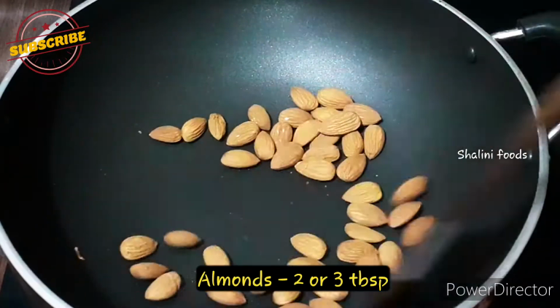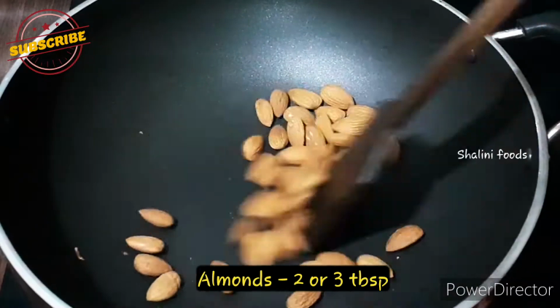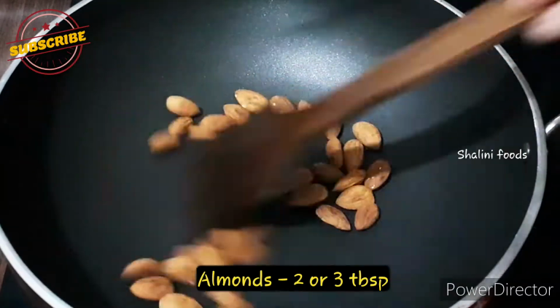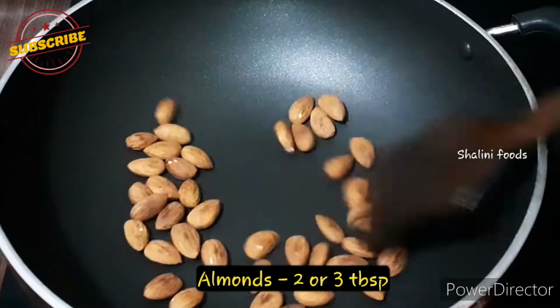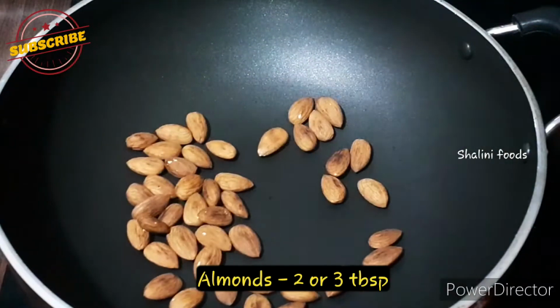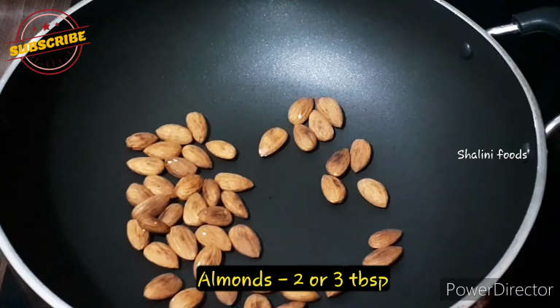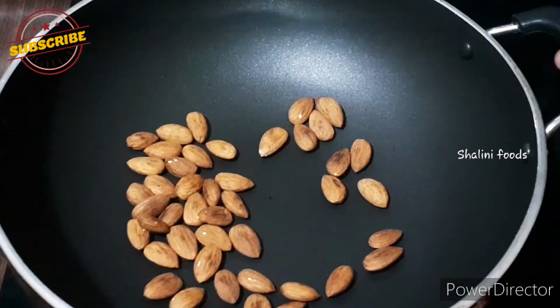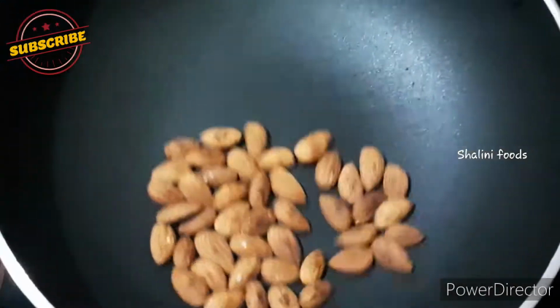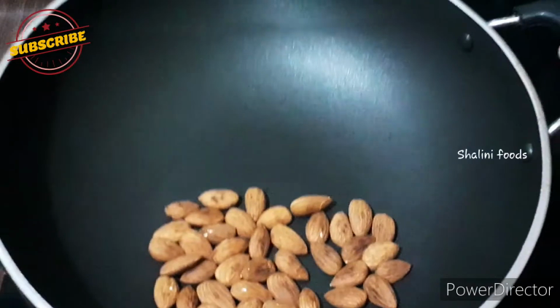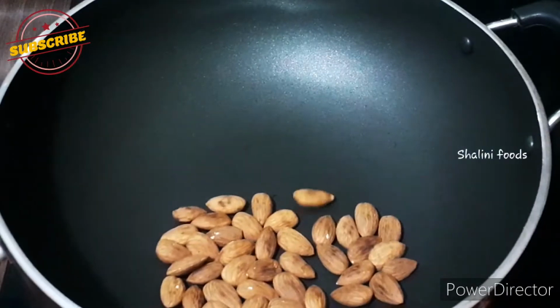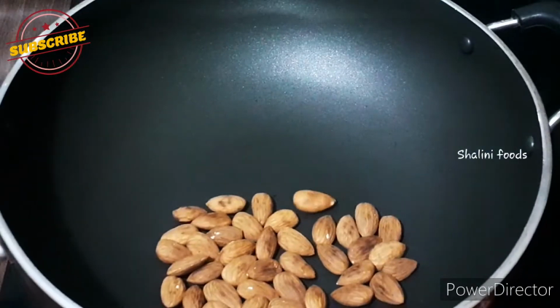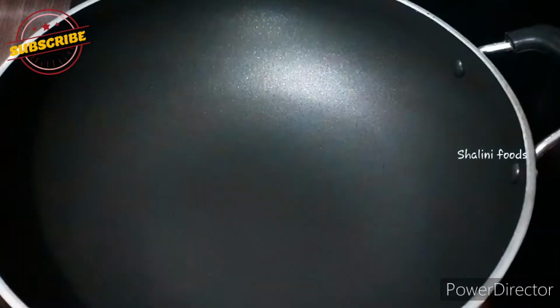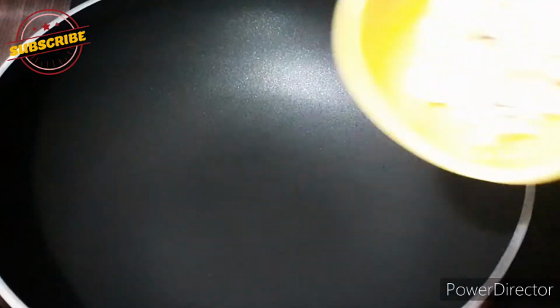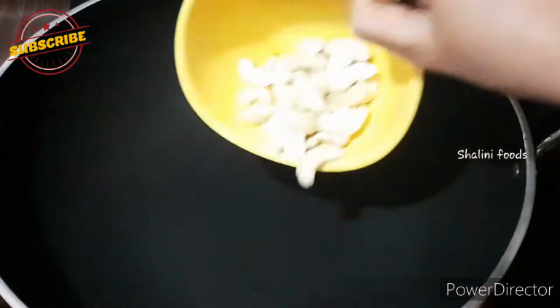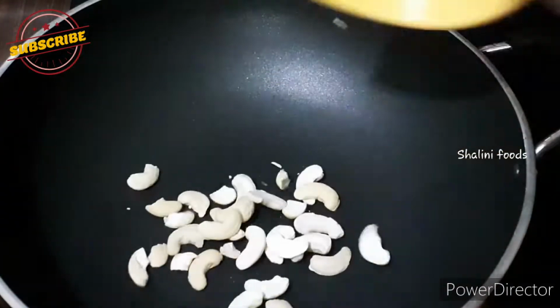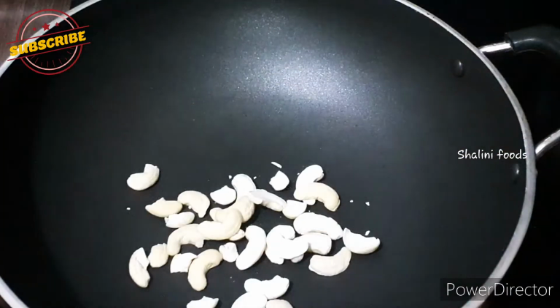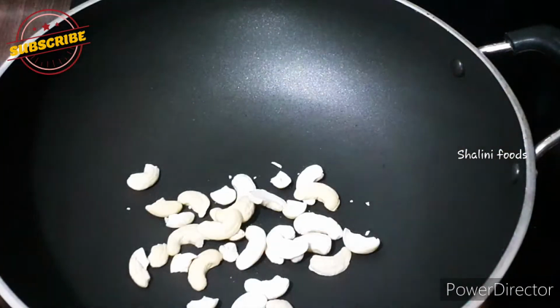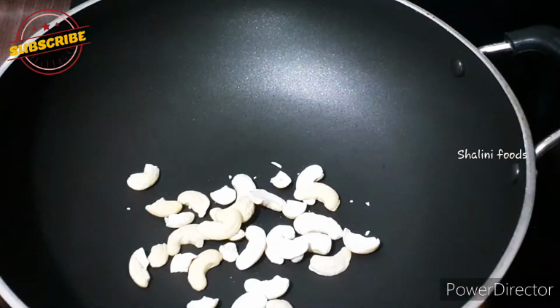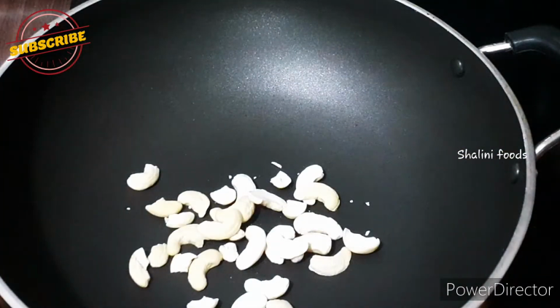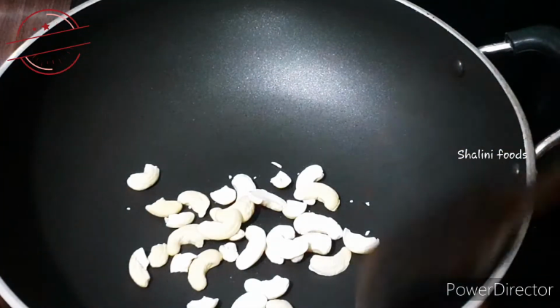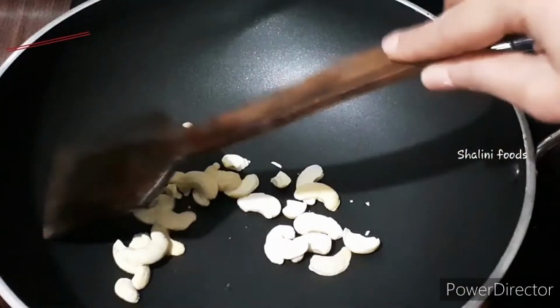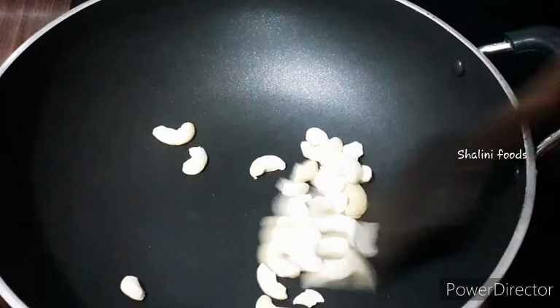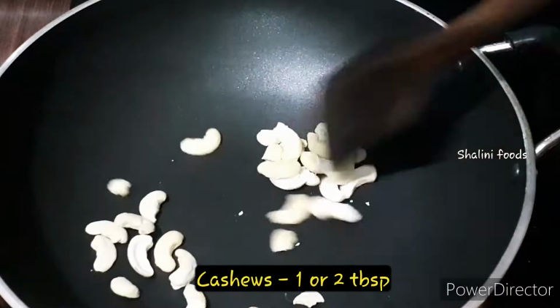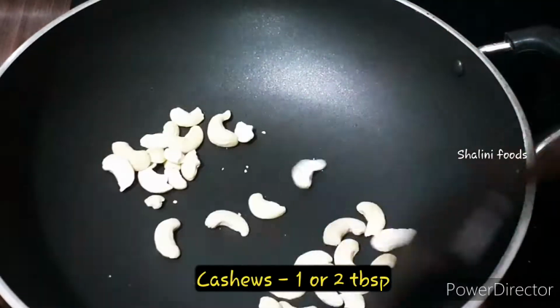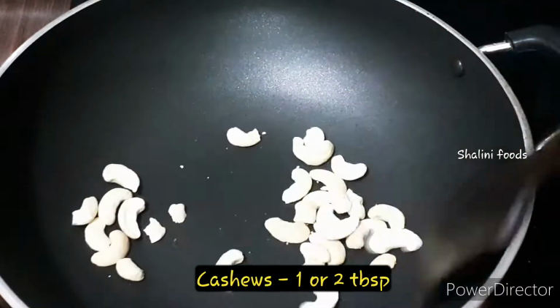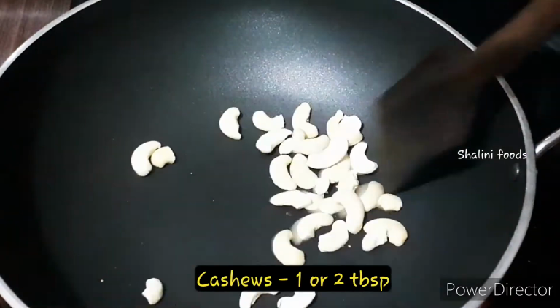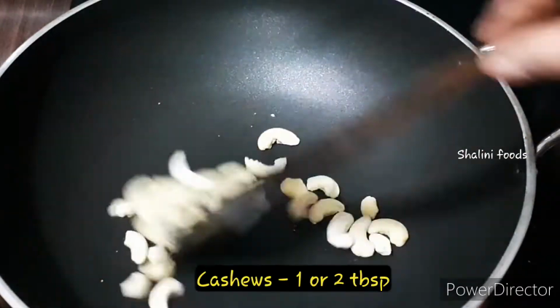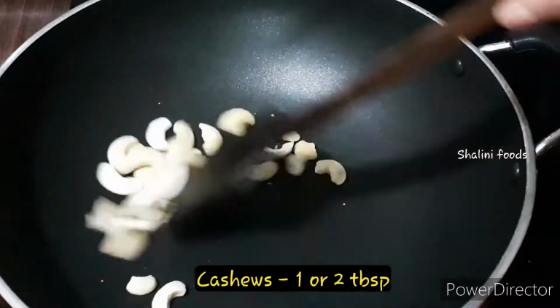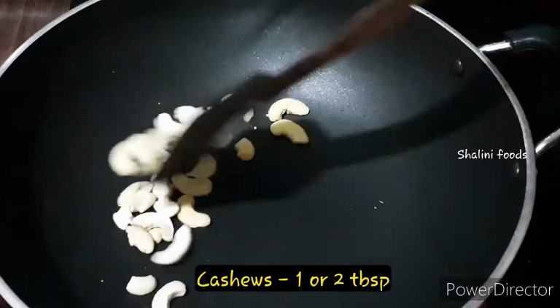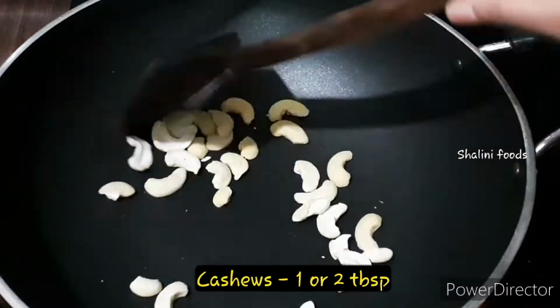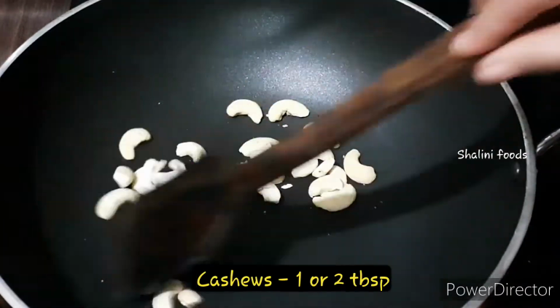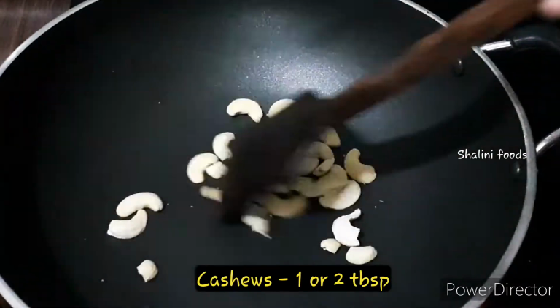Add two to three tablespoons of almonds and dry roast them. Add one or two tablespoons of cashews and dry roast them as well. Also add one tablespoon of pista and dry roast.